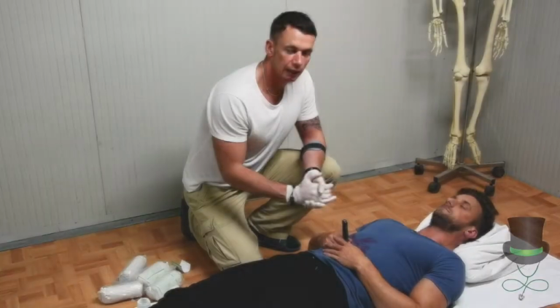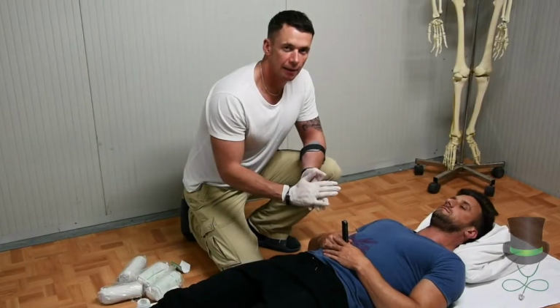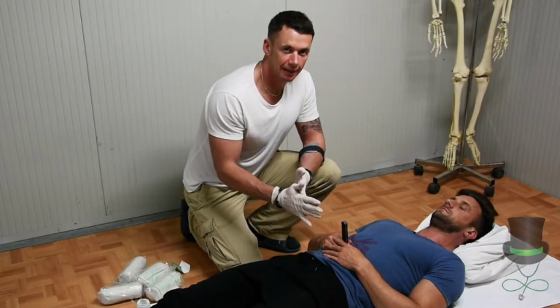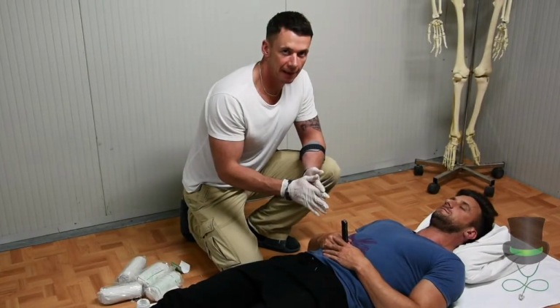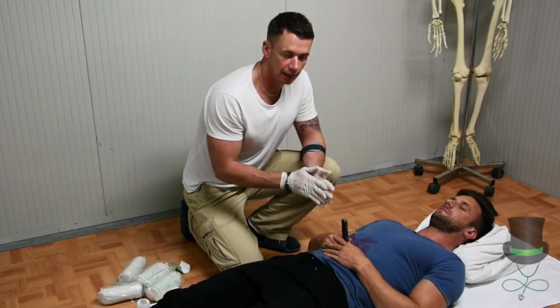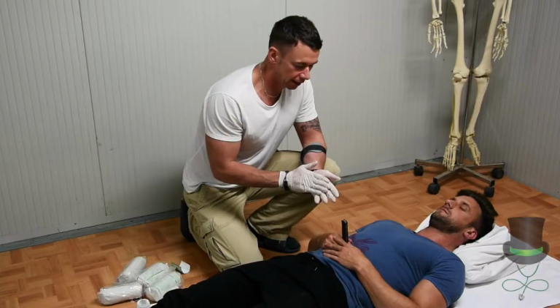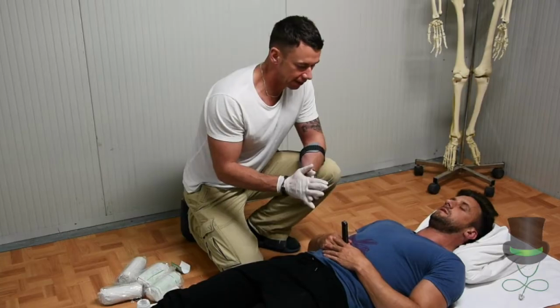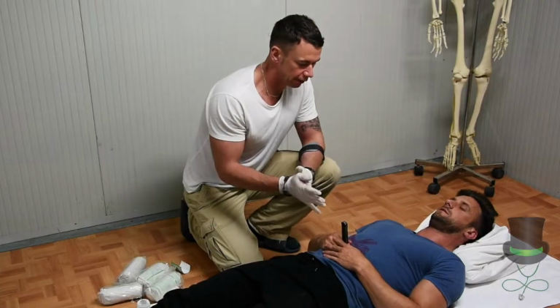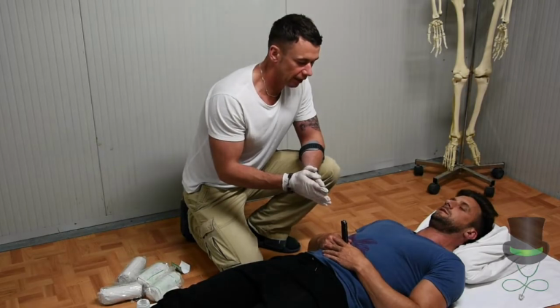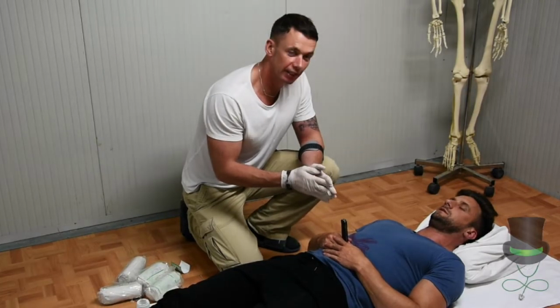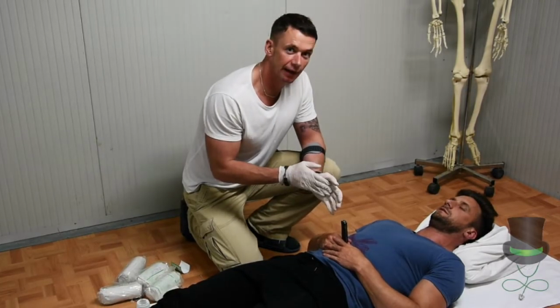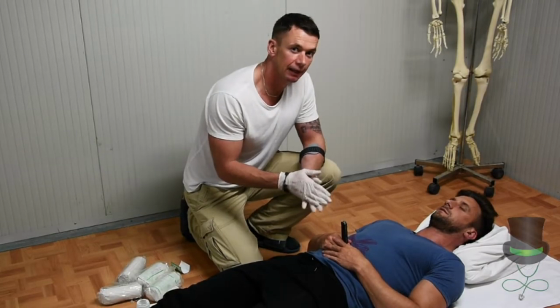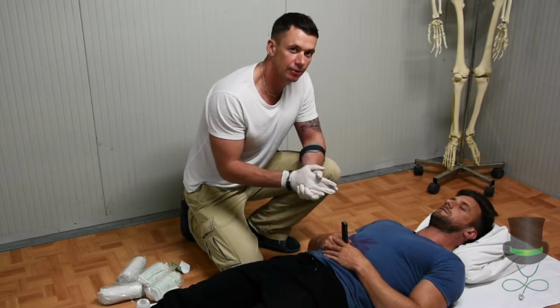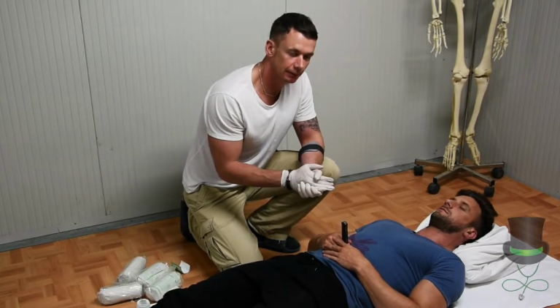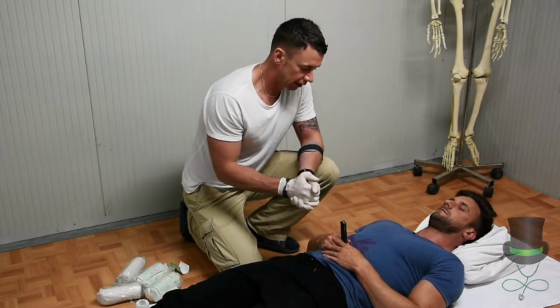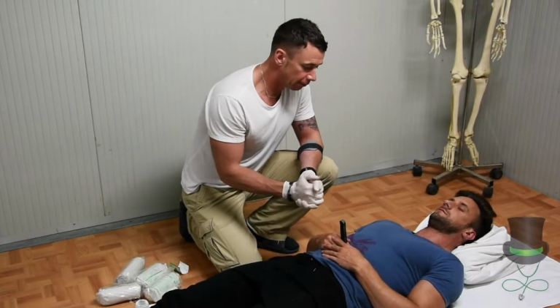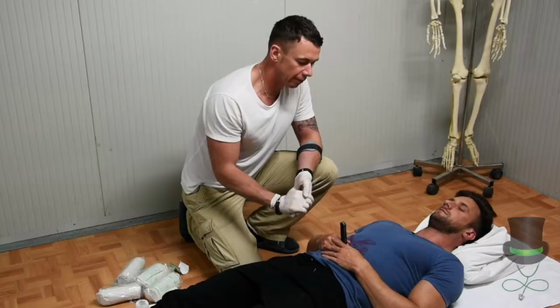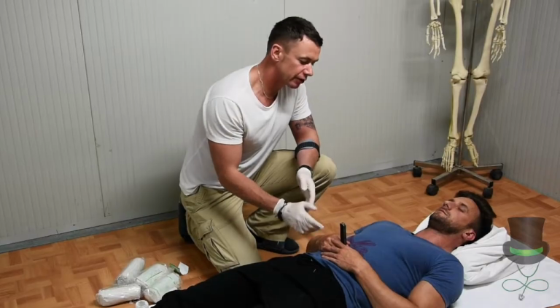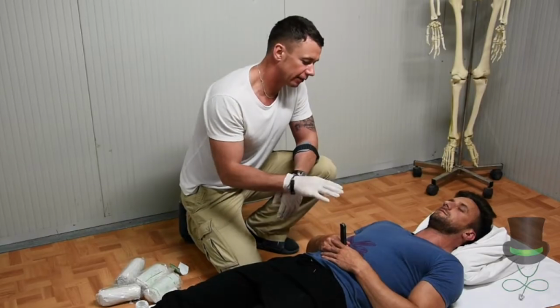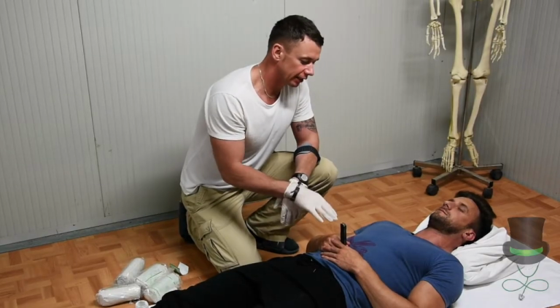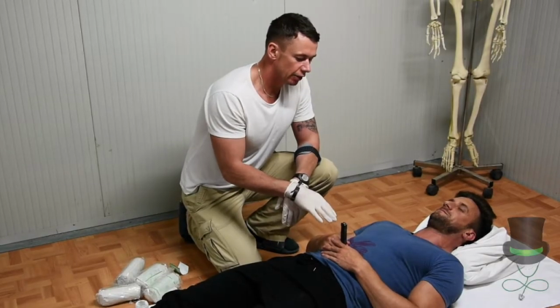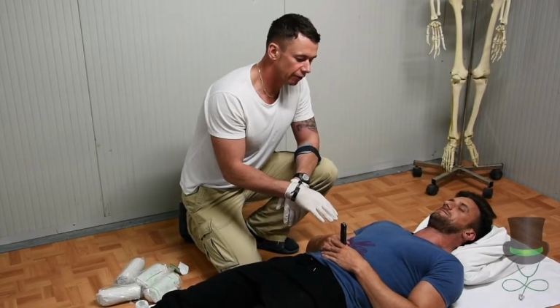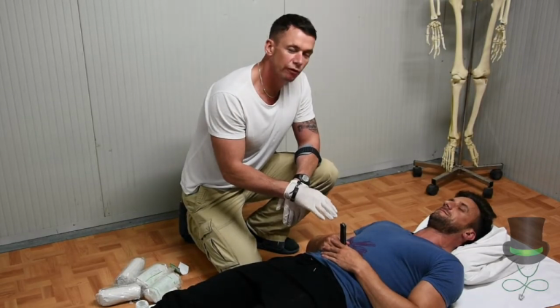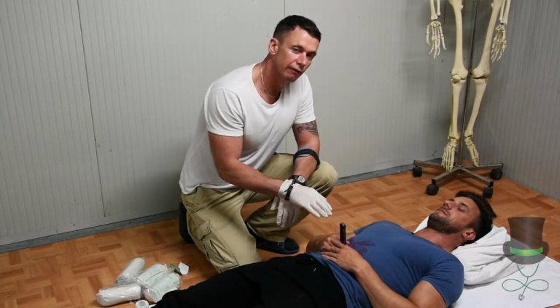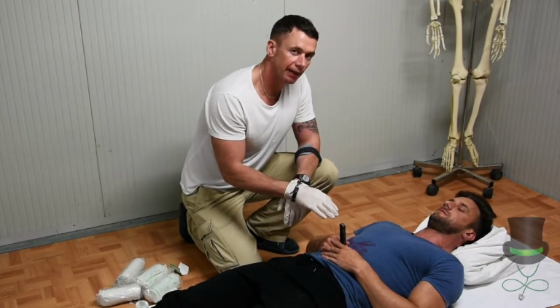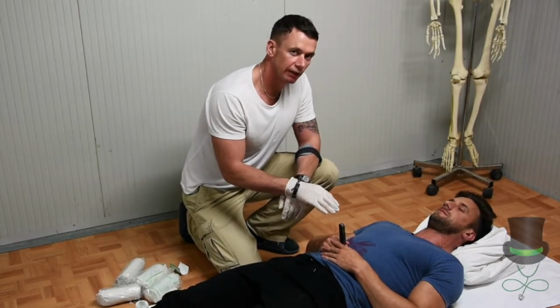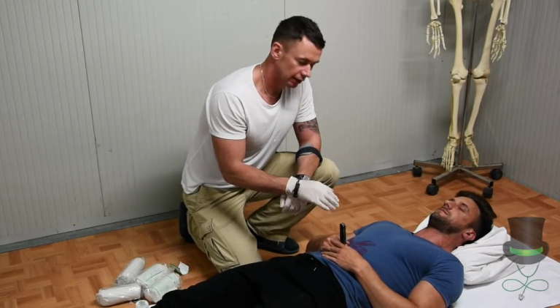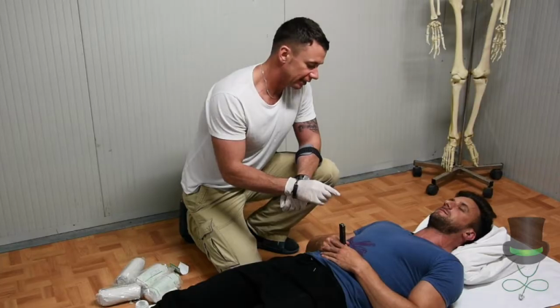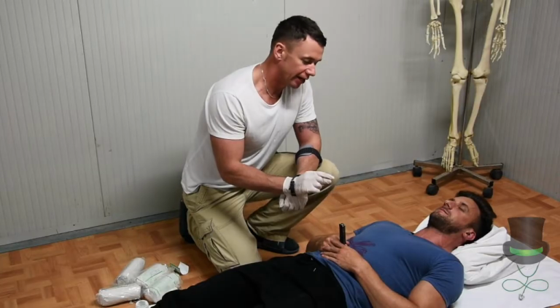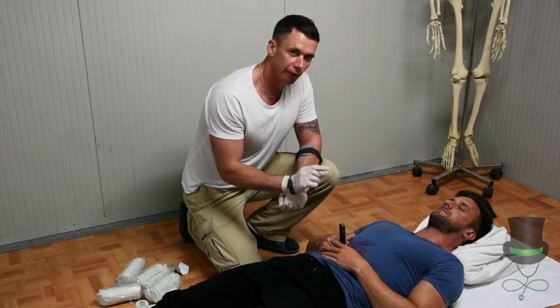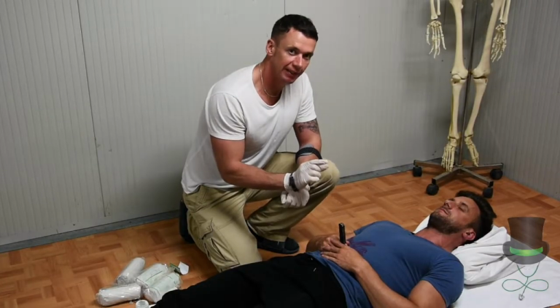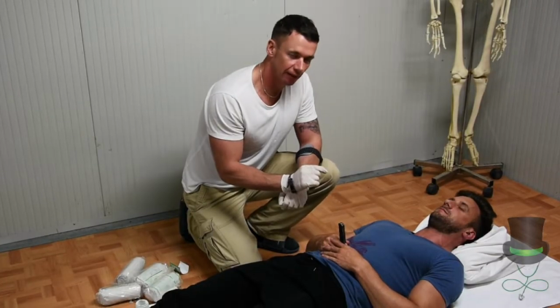Hi, I'm Anthony and I'm a paramedic. Today I'm going to demonstrate how to deal with an impaled object. It's important to remember that if there's an impaled object, you should never remove it from the patient, as this could create further bleeding internally.